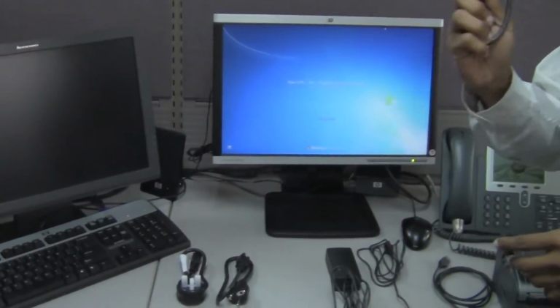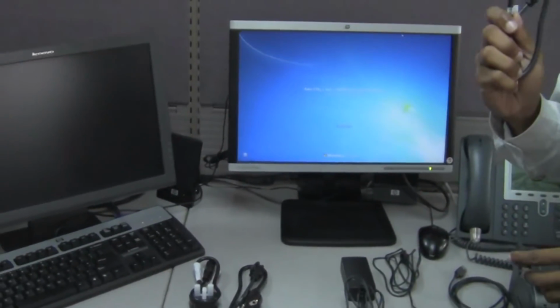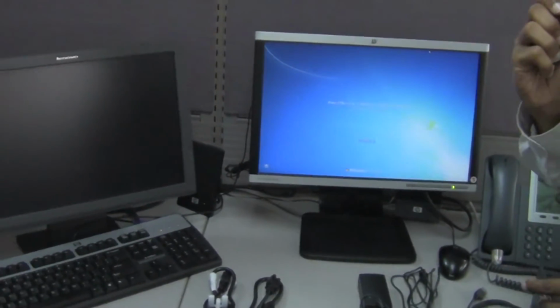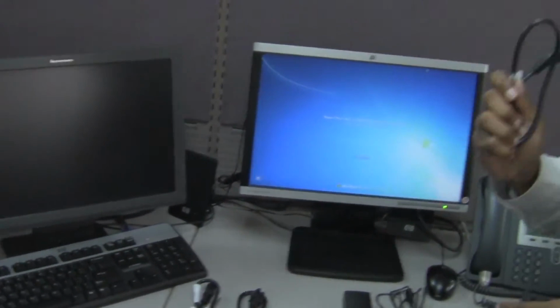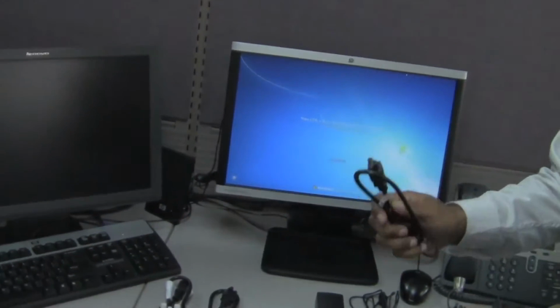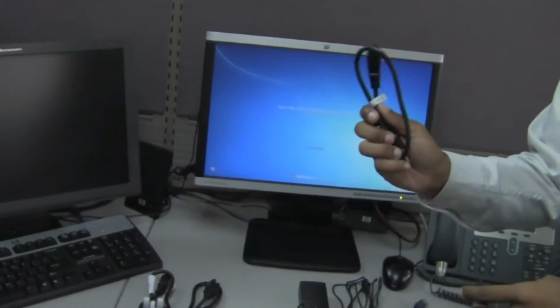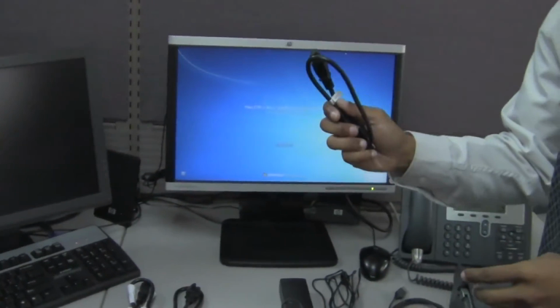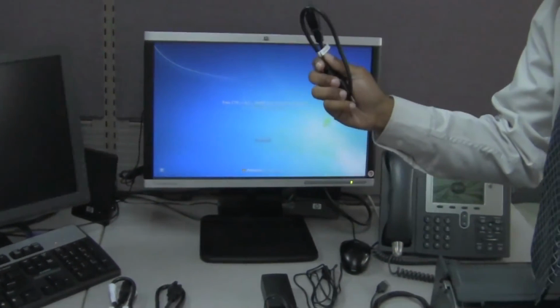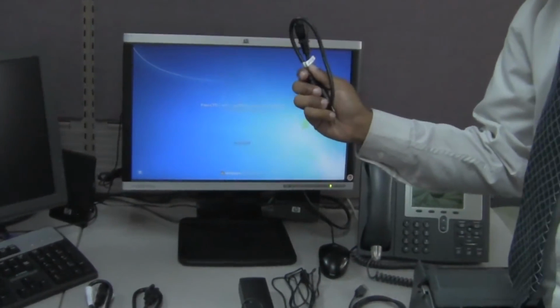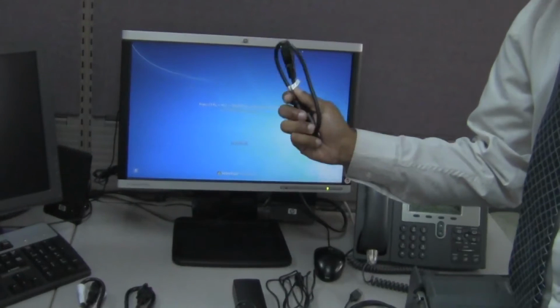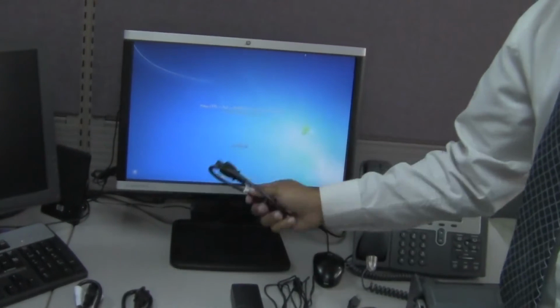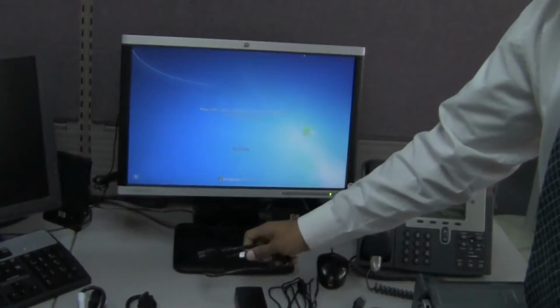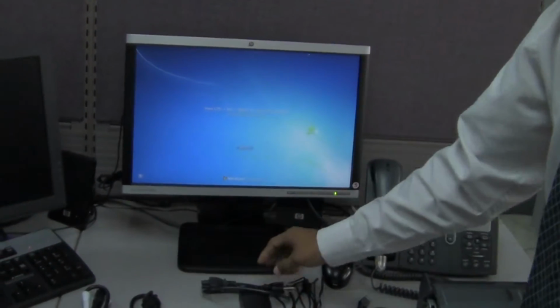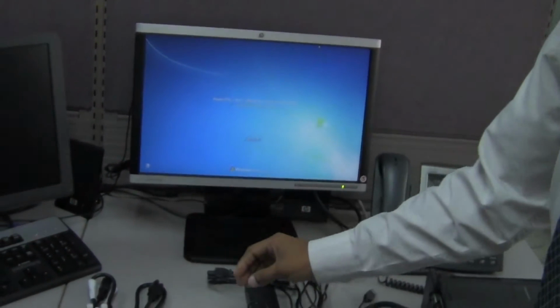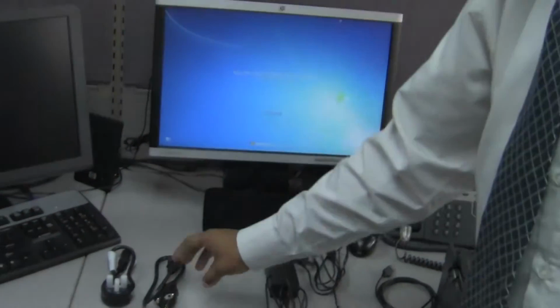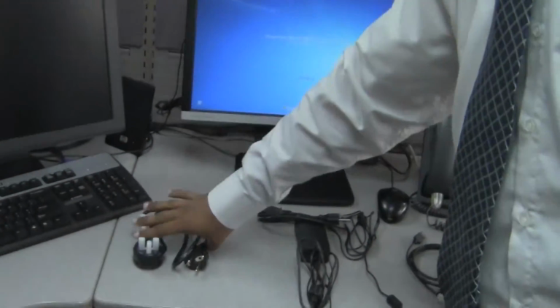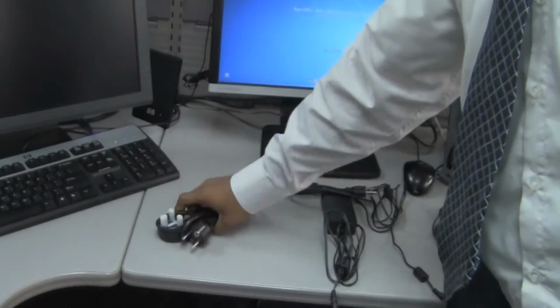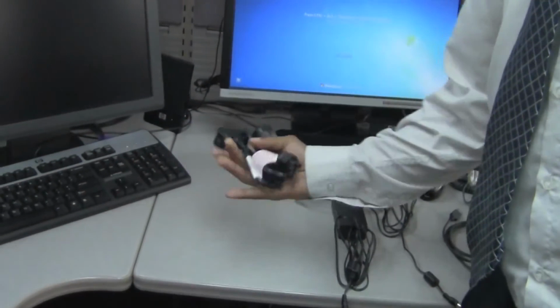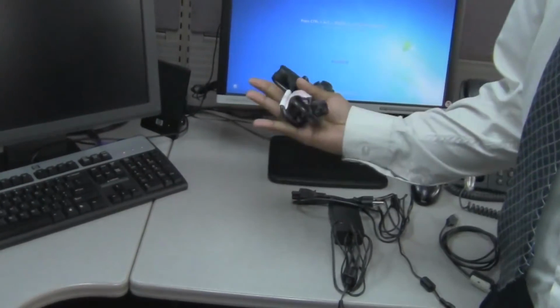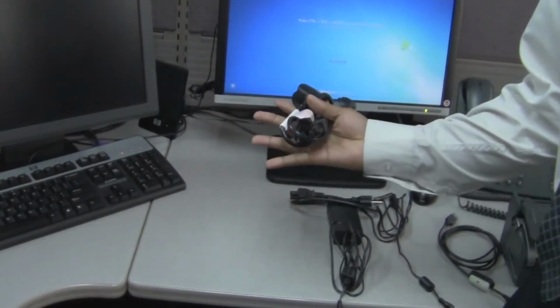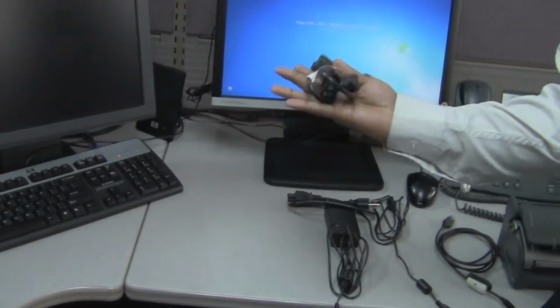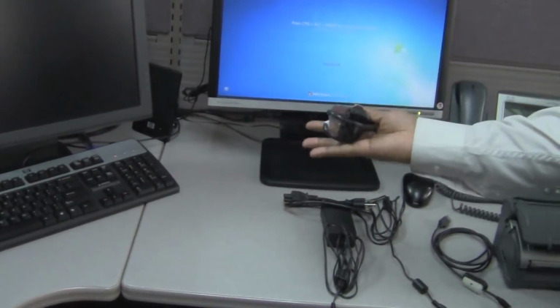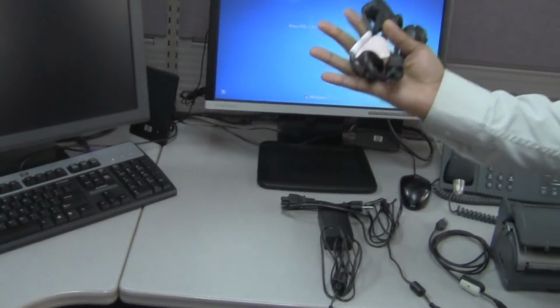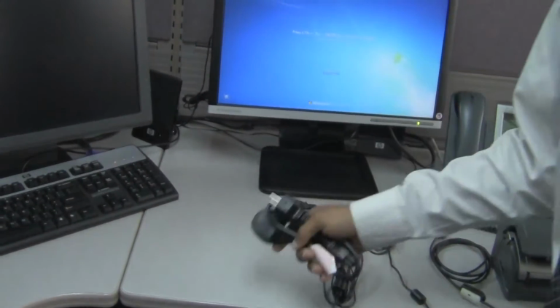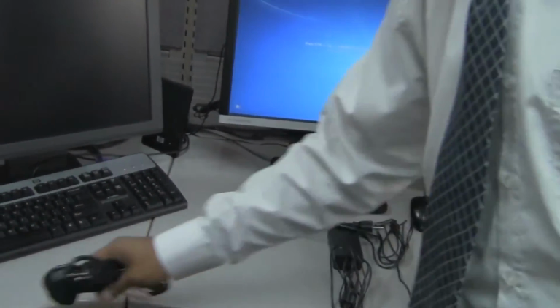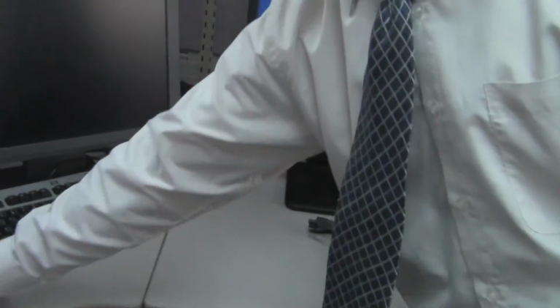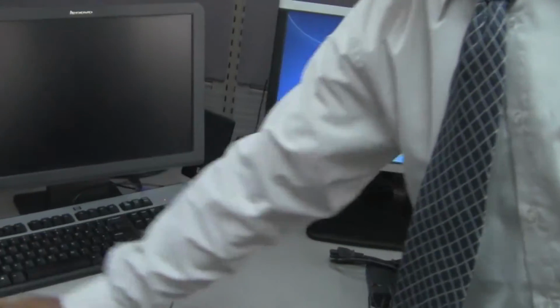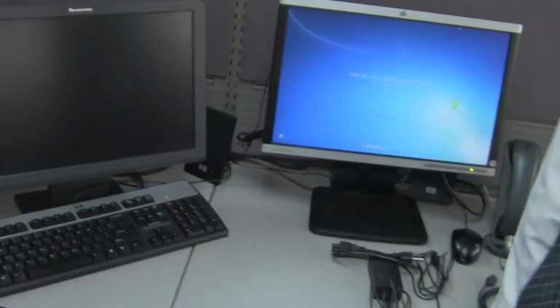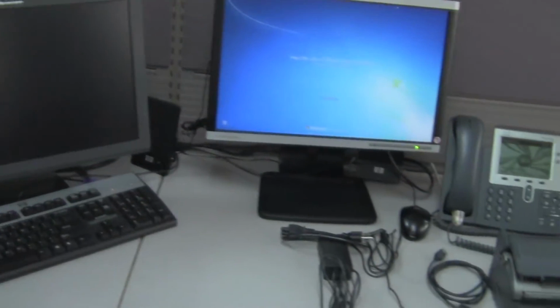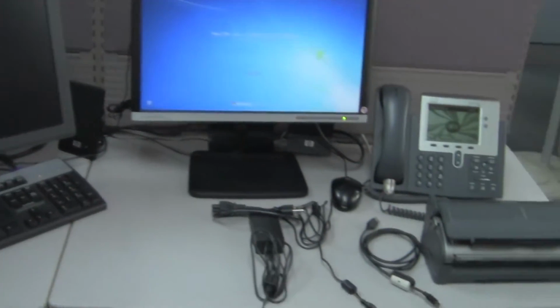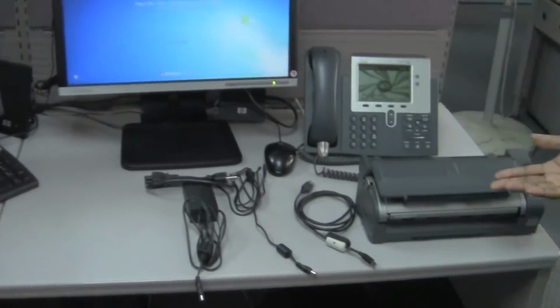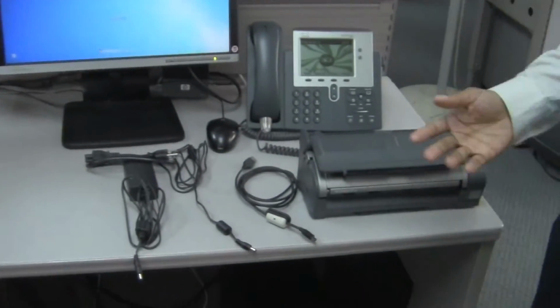This is the second section that will be used in the adapter. Now these two cables are not necessary for our country, so we are going to take them and put them to one side. Now we are ready to go.